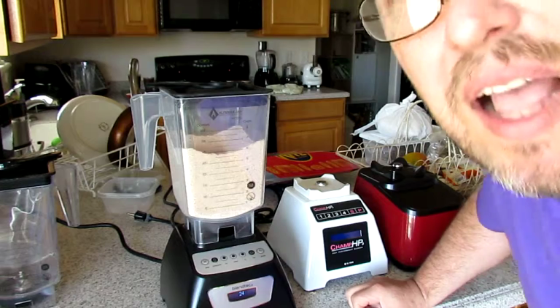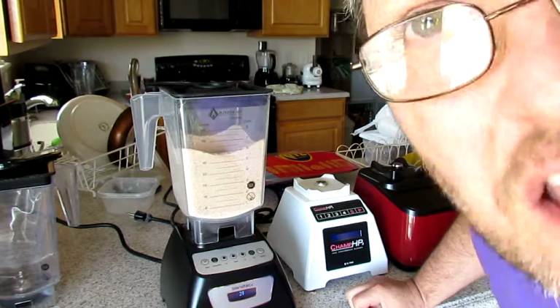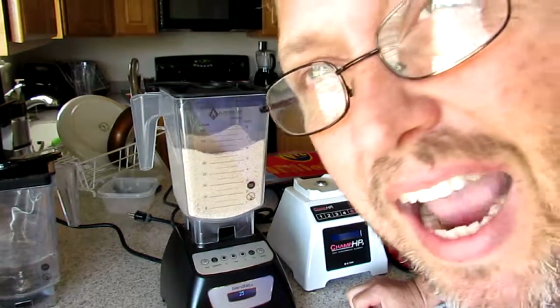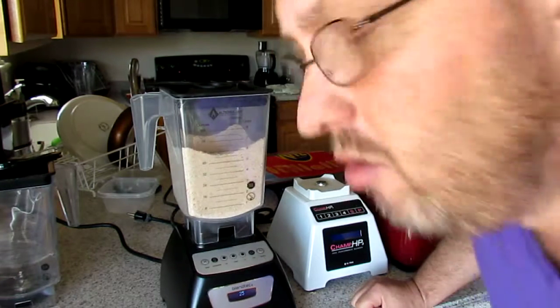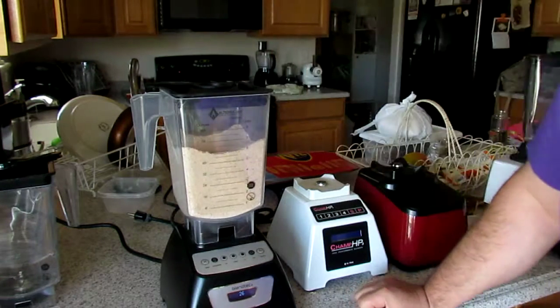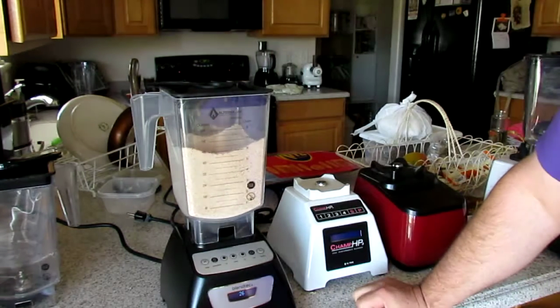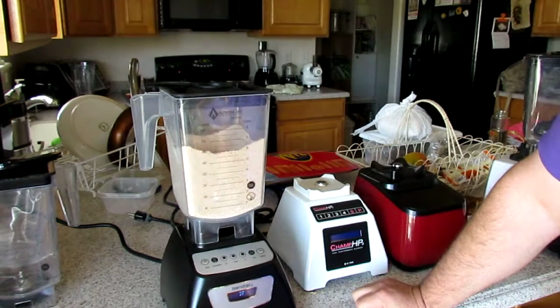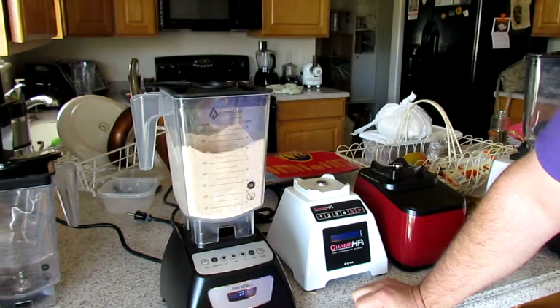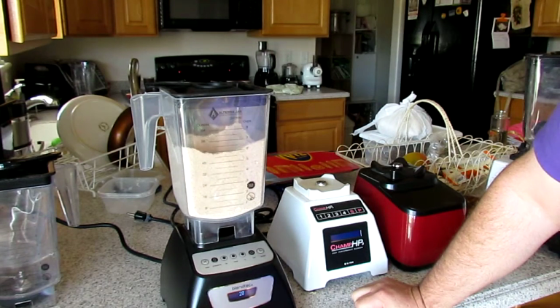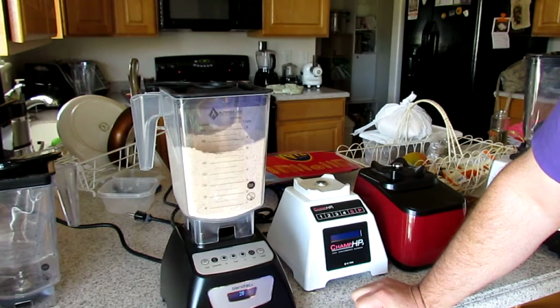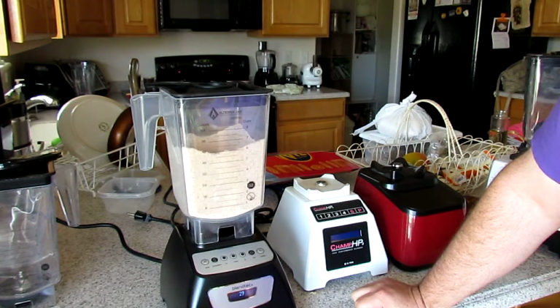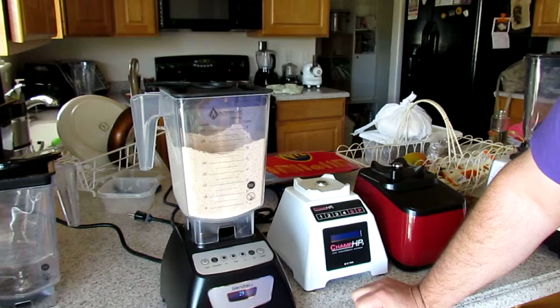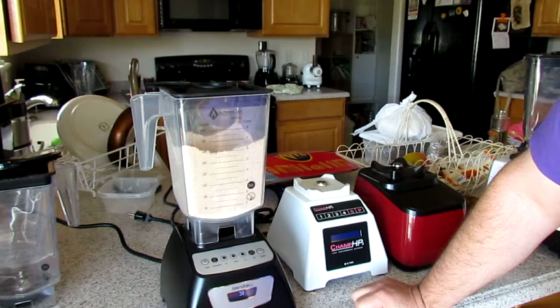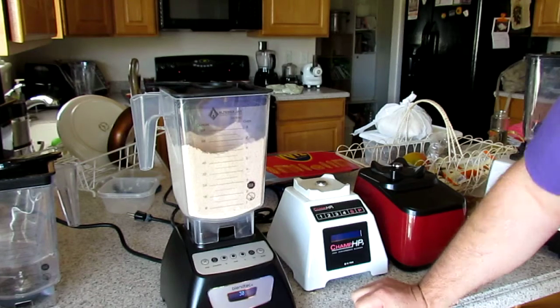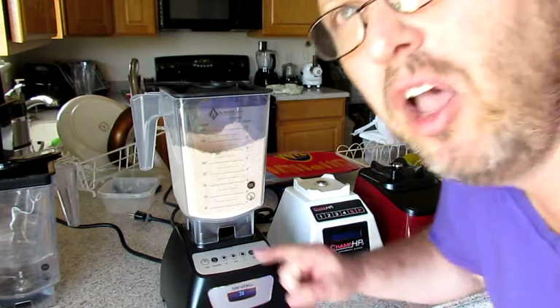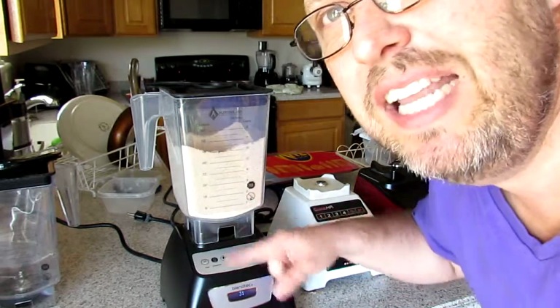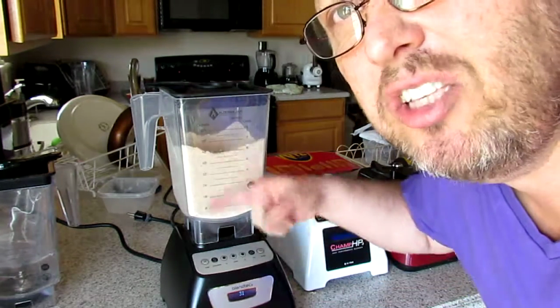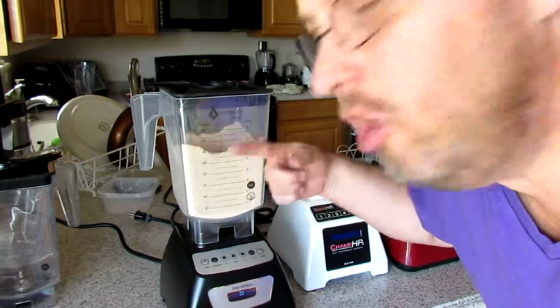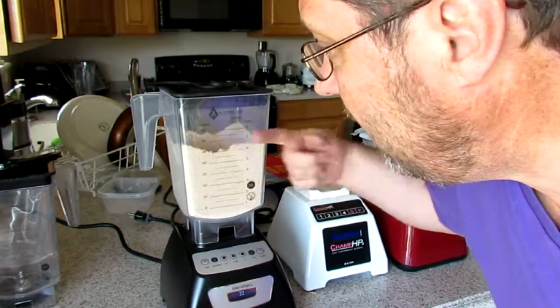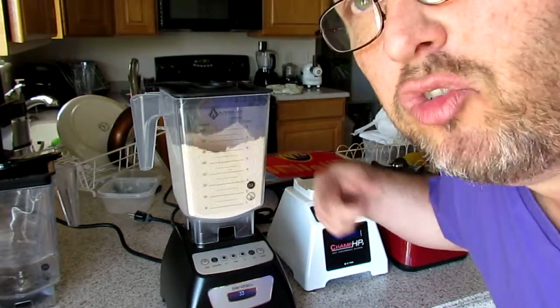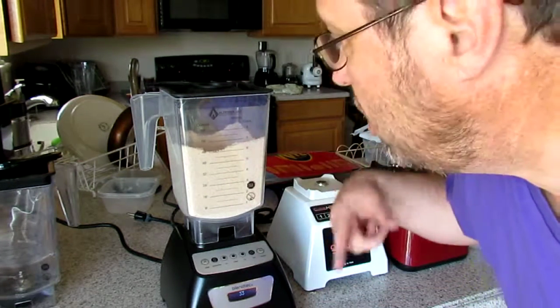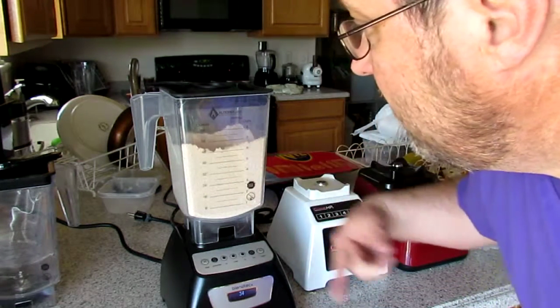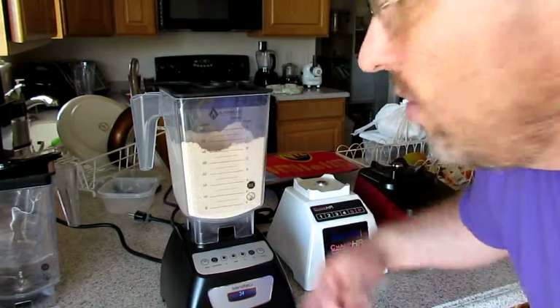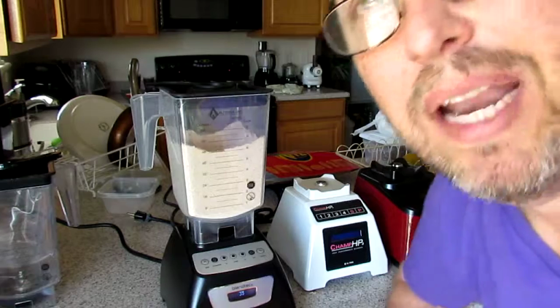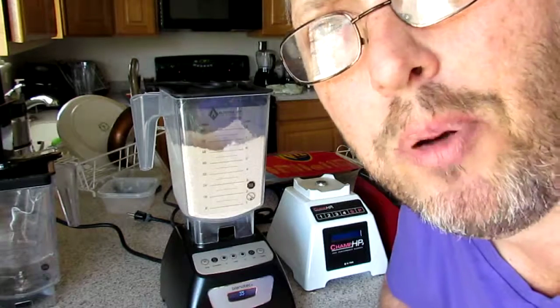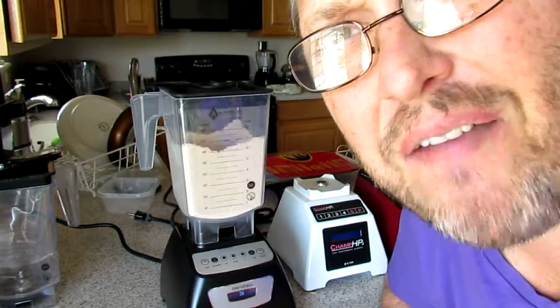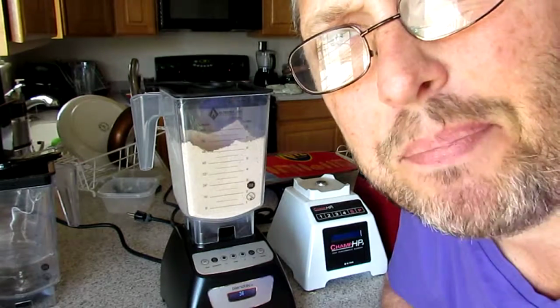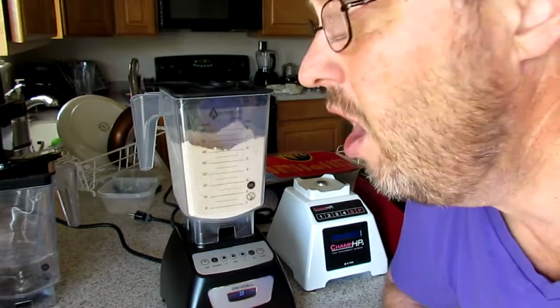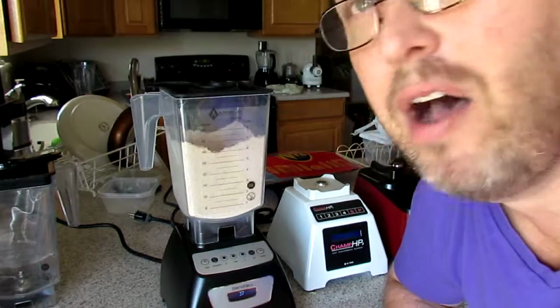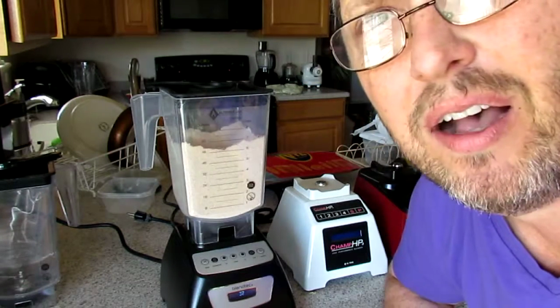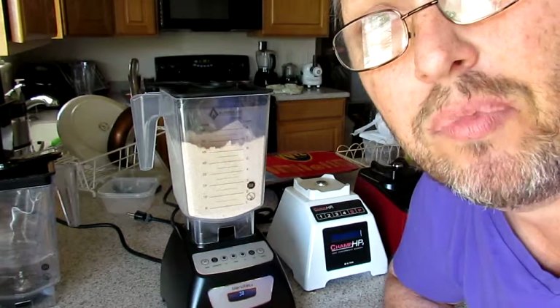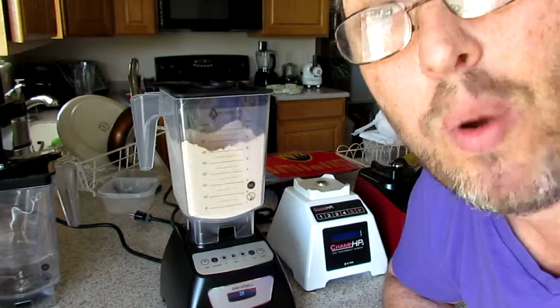It's on high now. You can see the nice circling, nice rotation. By the way, we put five cups of wheat in.